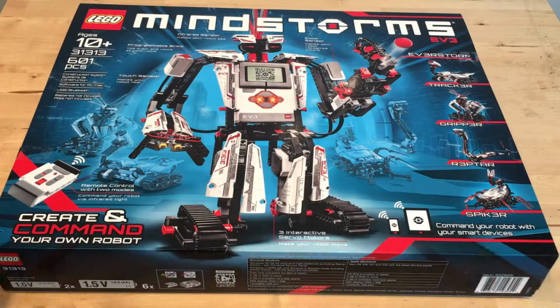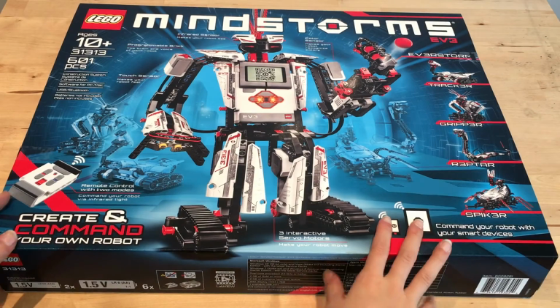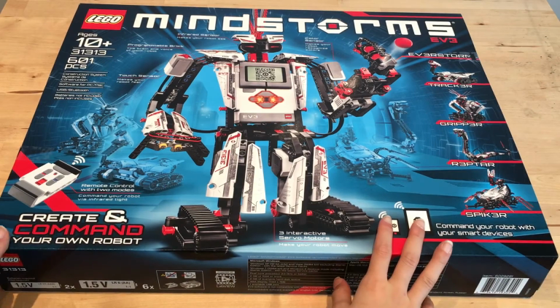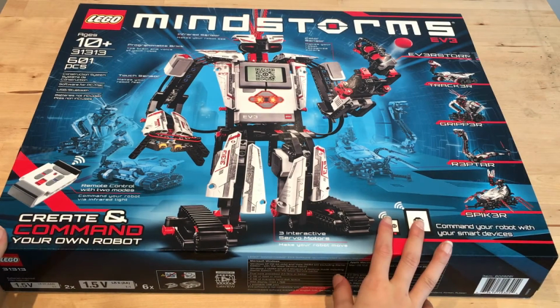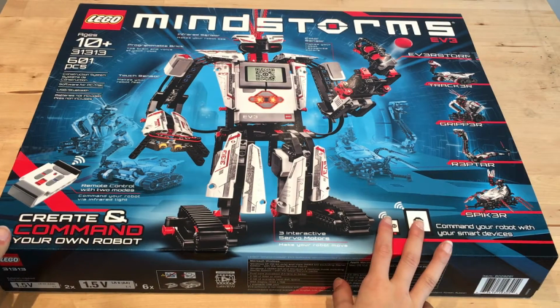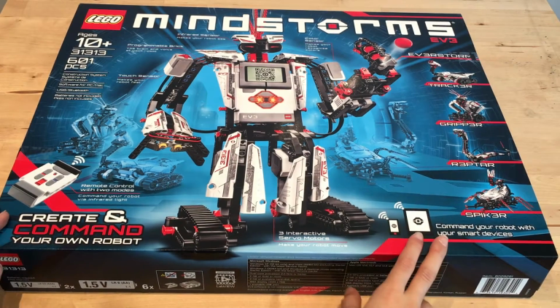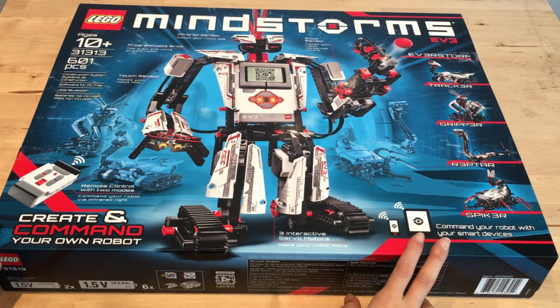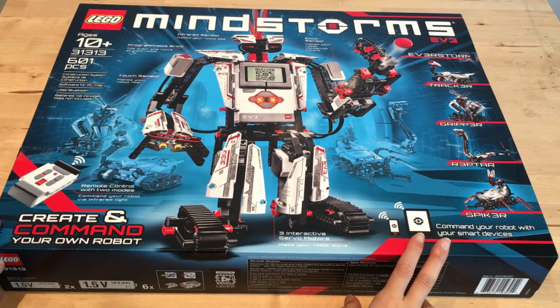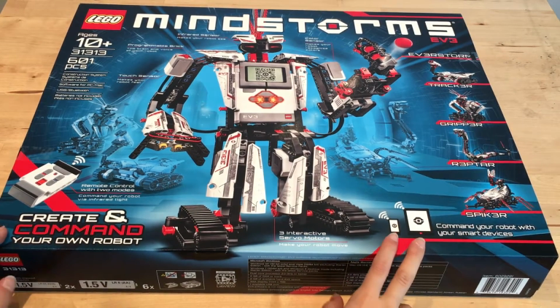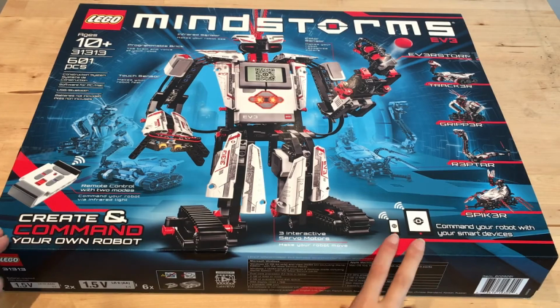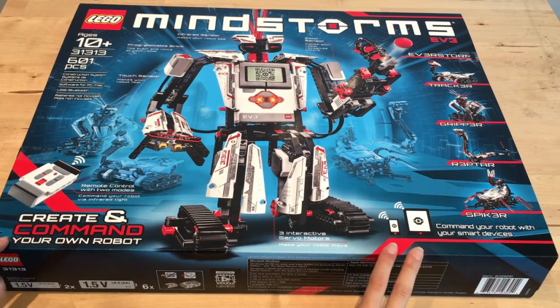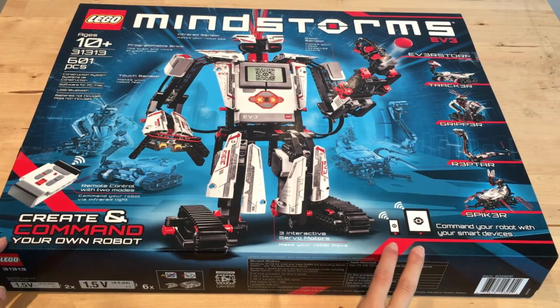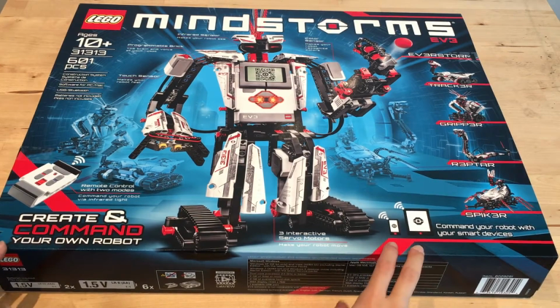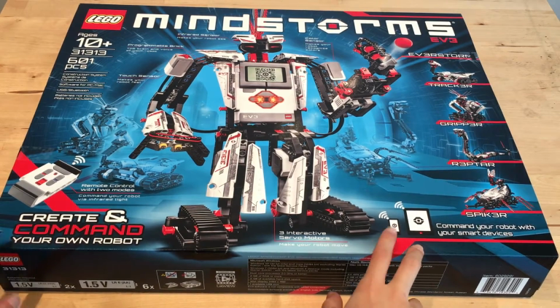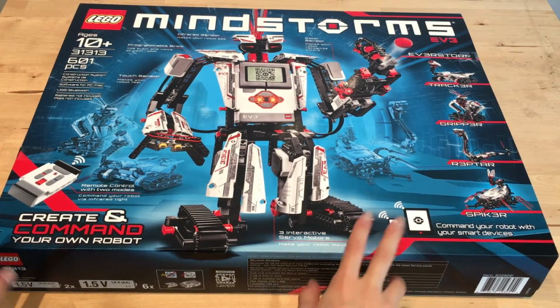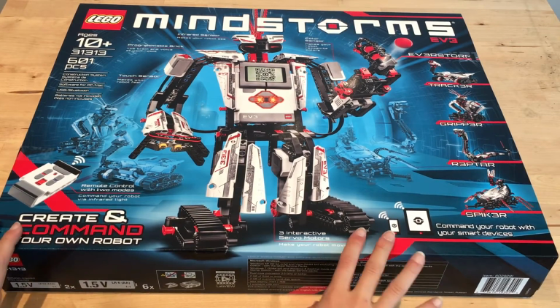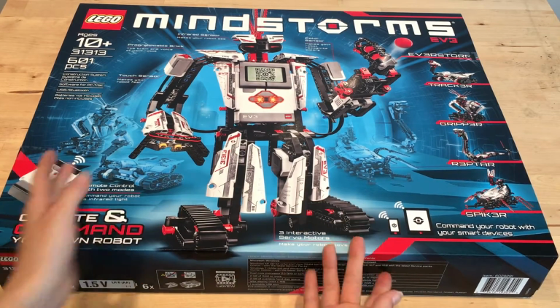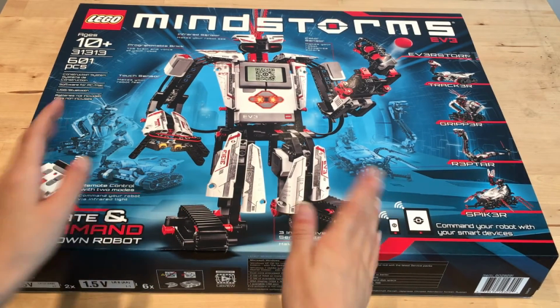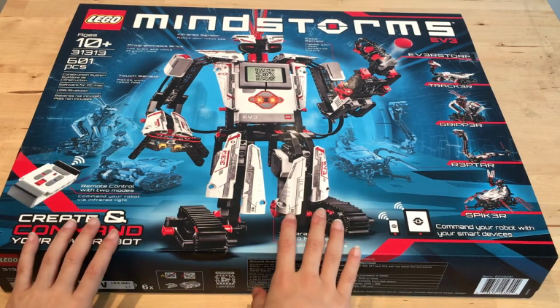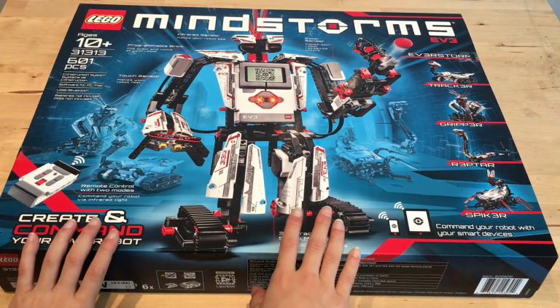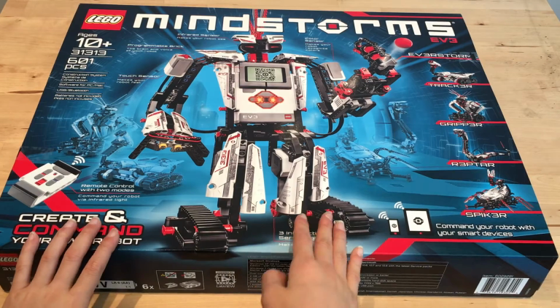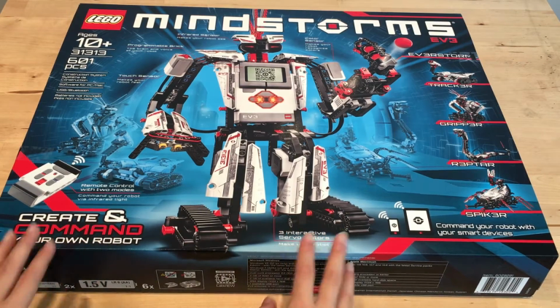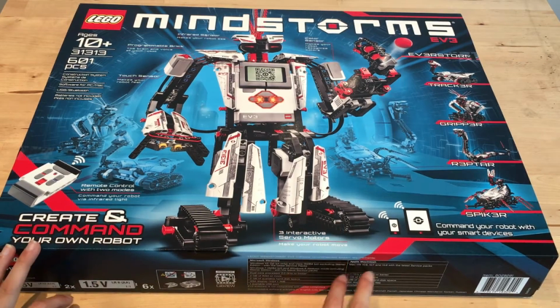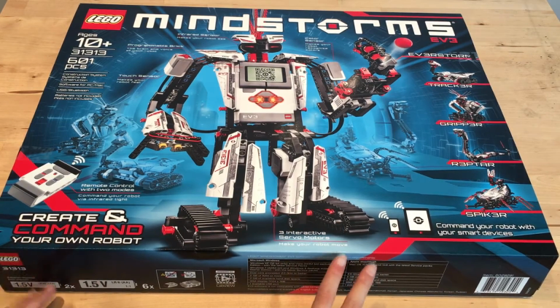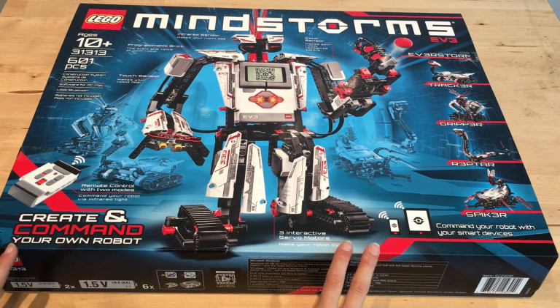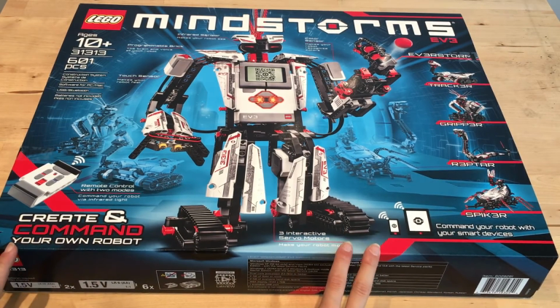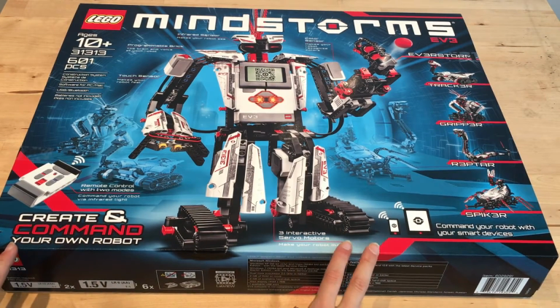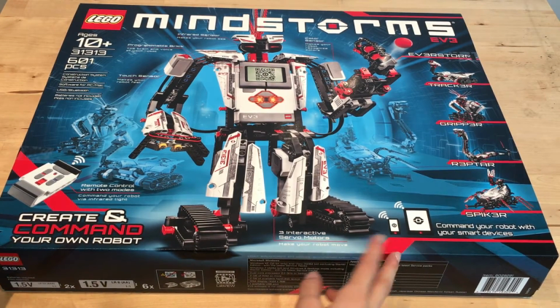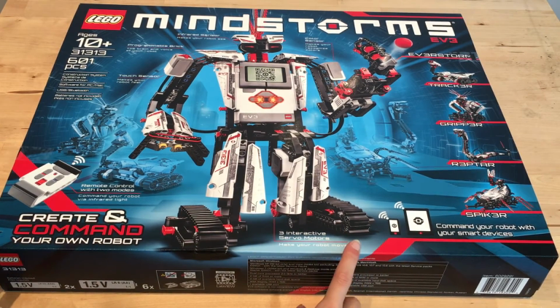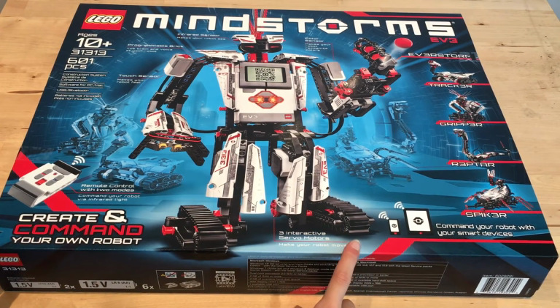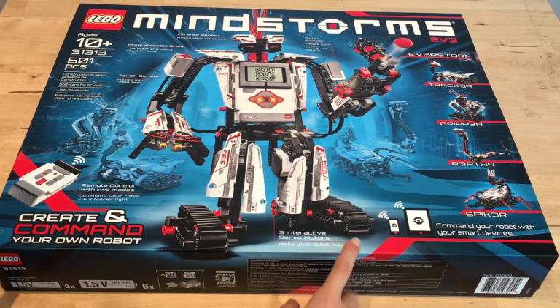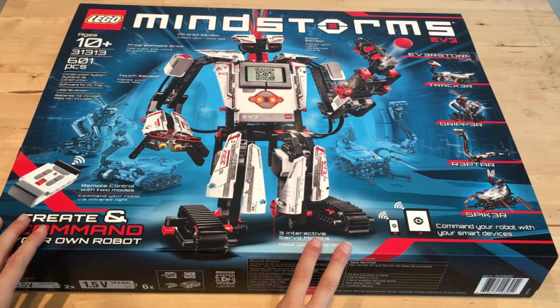Now, this is a LEGO Mindstorm robot set. I'm actually going to be using the pieces from this set to make a Rubik's Cube solving robot. I will be using the plans and software from Mindcuber. However, after I make the solver, I would like to make a Scrambler, also by Mindcuber.